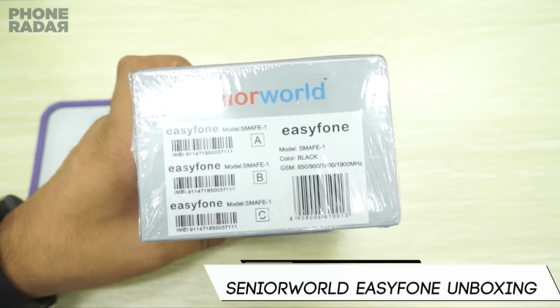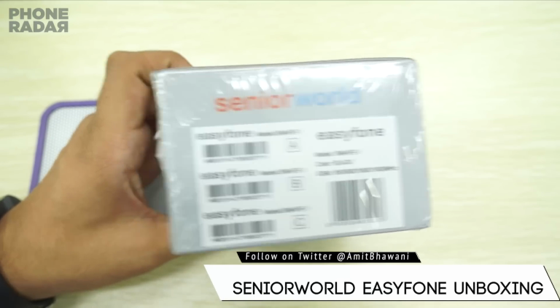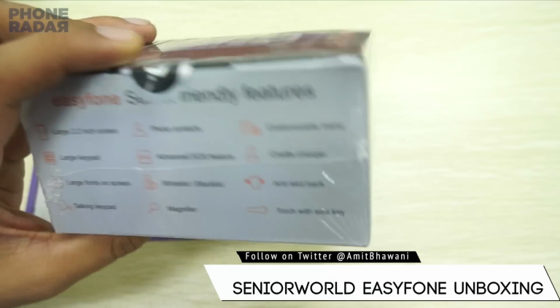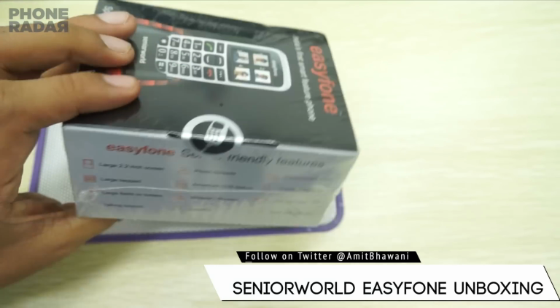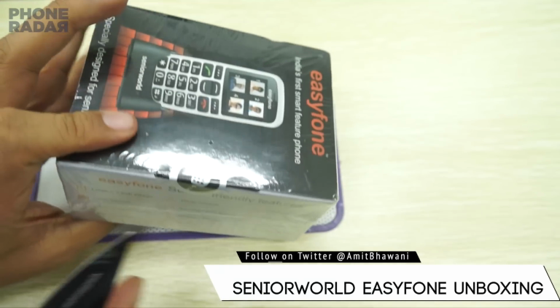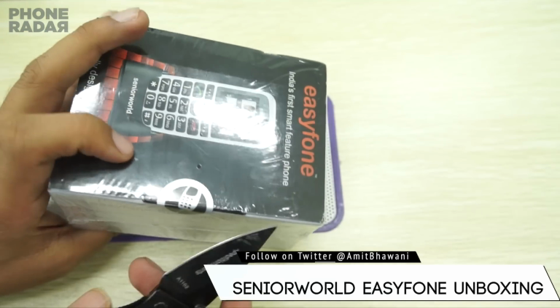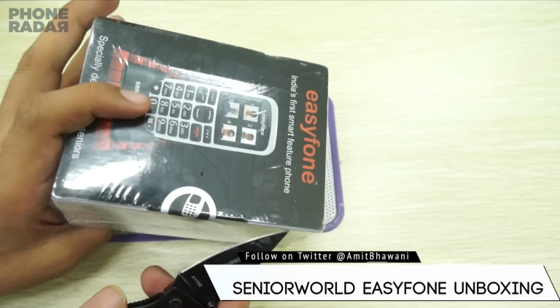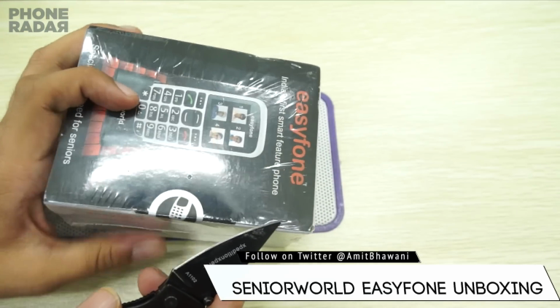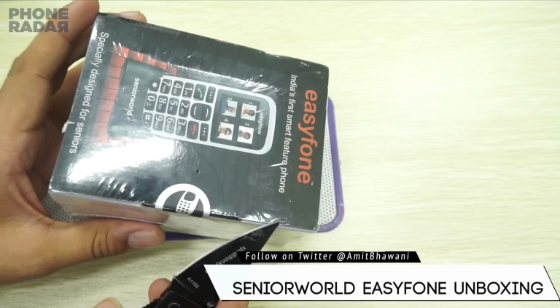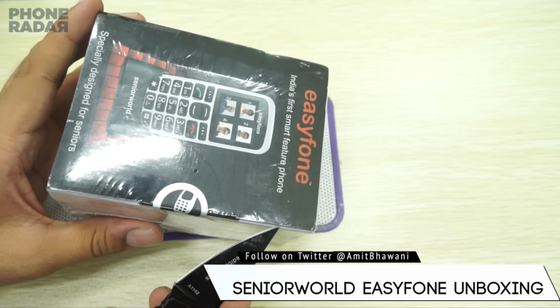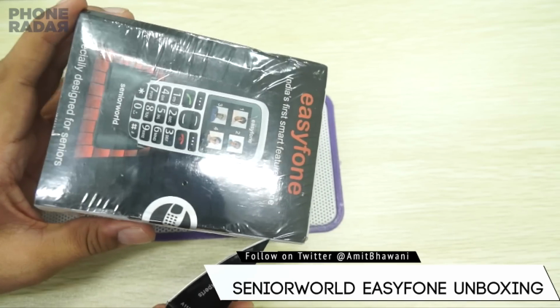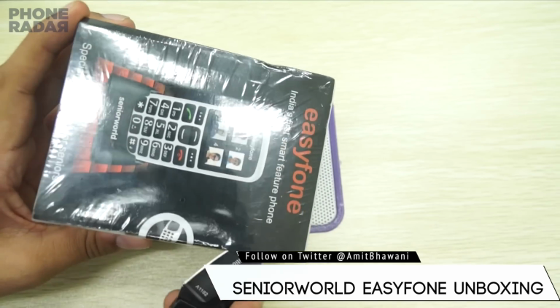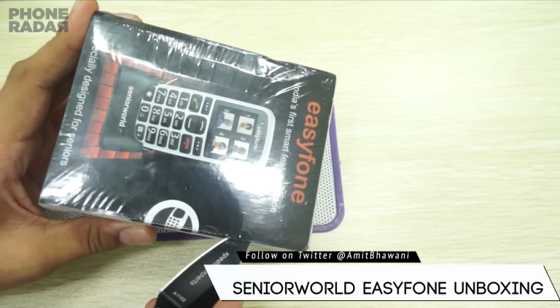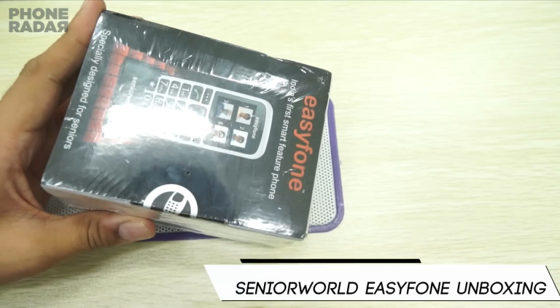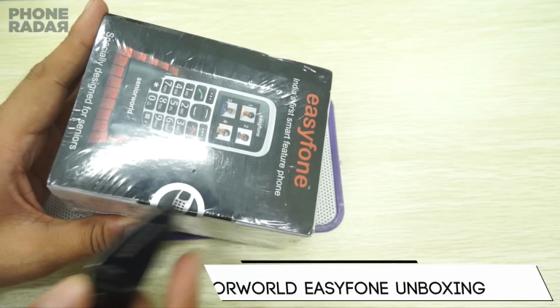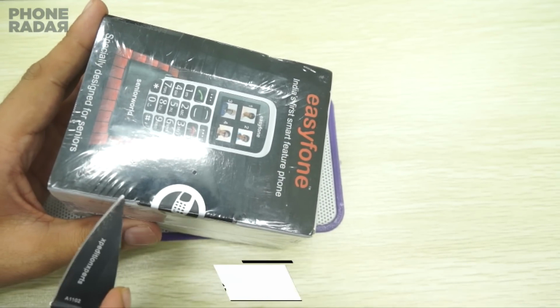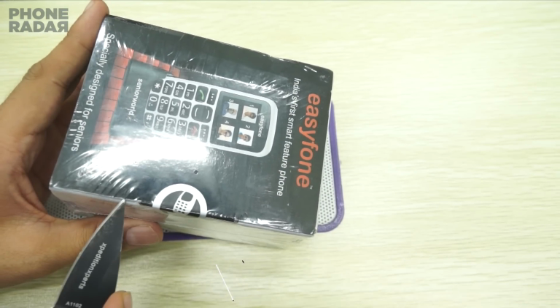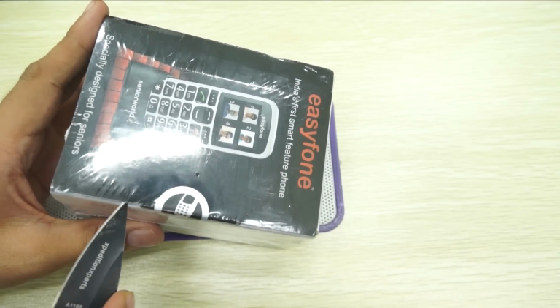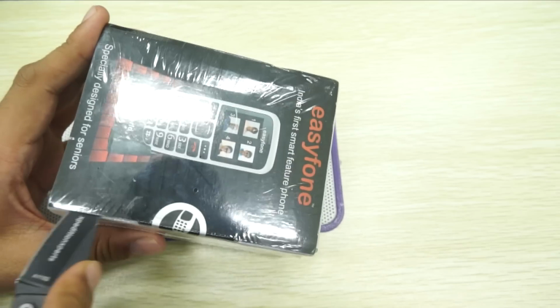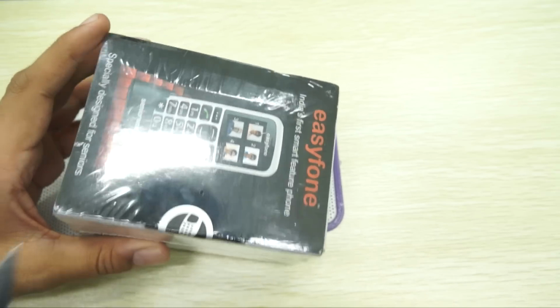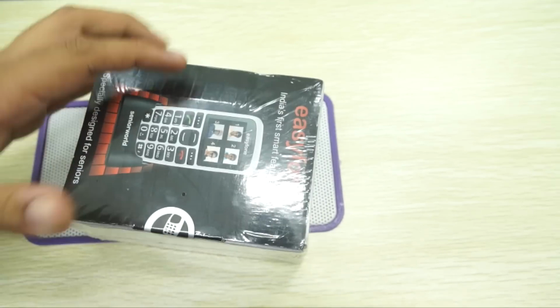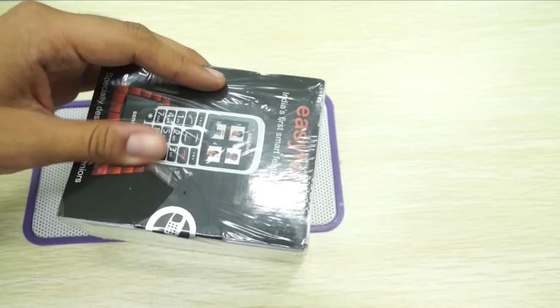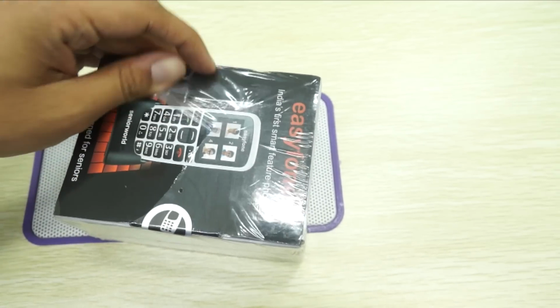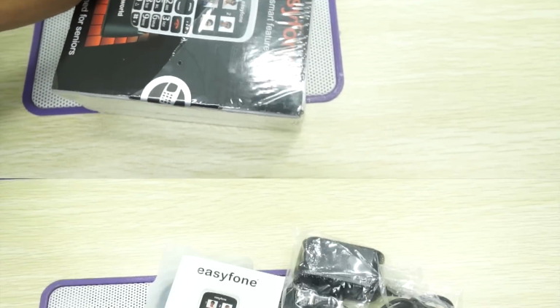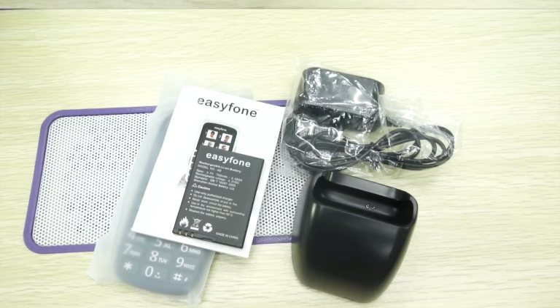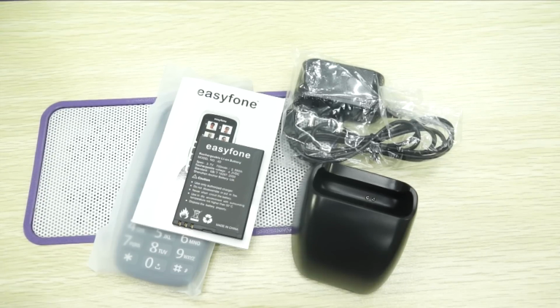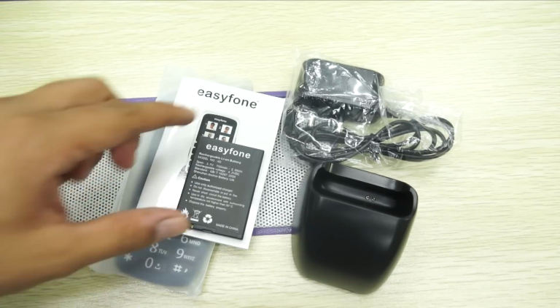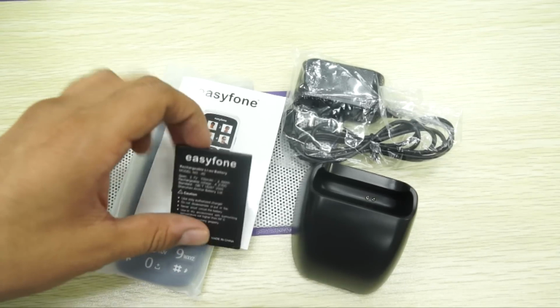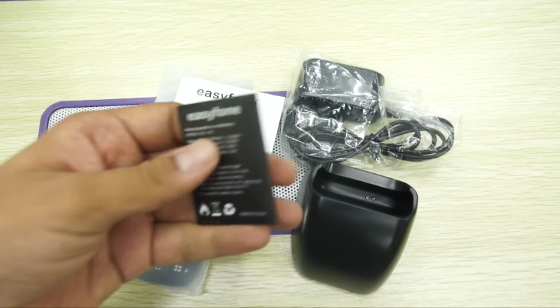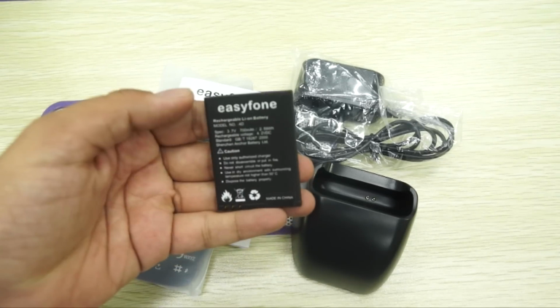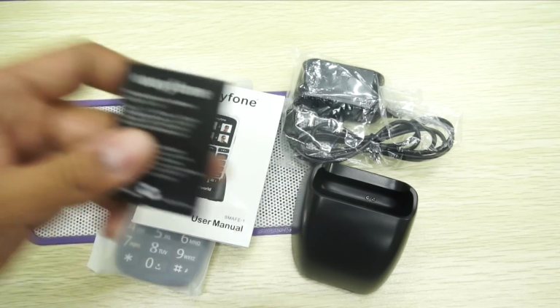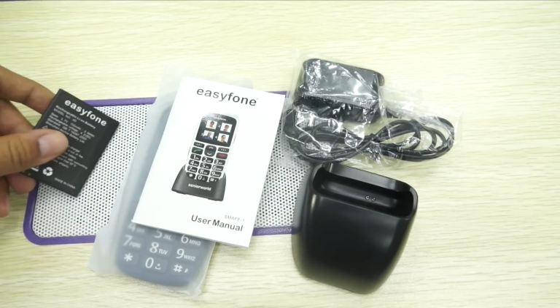The variant we have here is the black color variant. Let's open up the package and check out what all comes within it. Inside the package you have a 700 mAh battery.